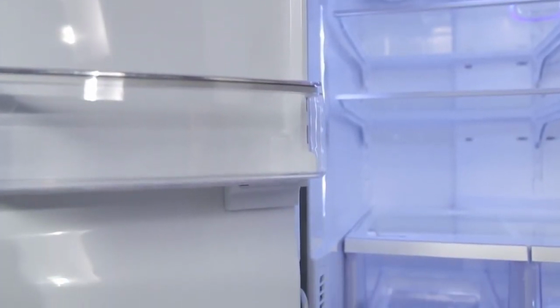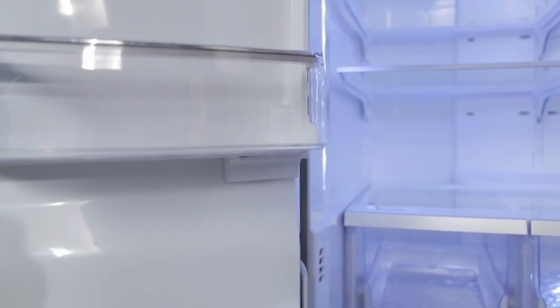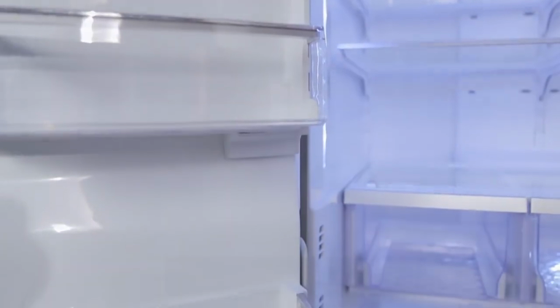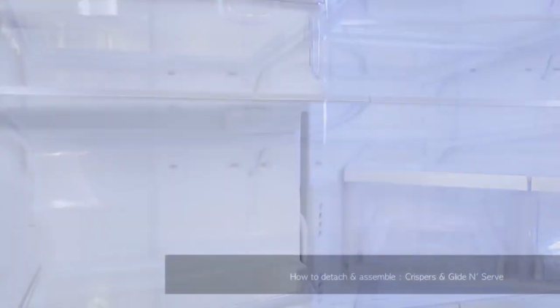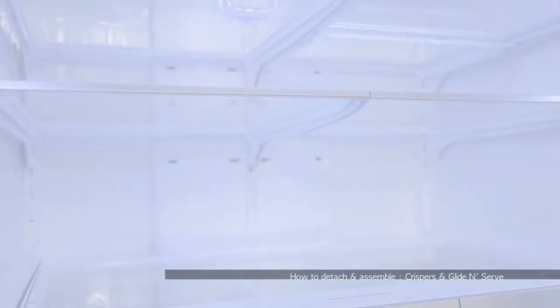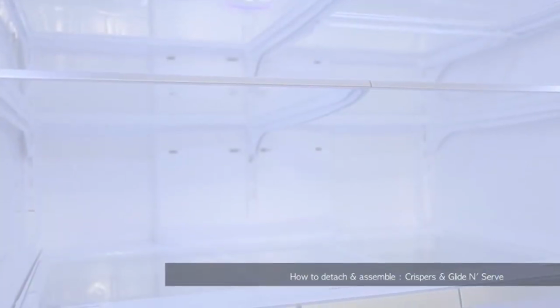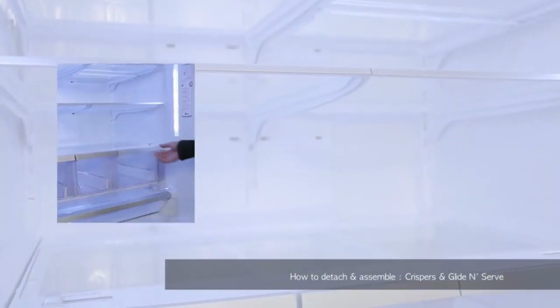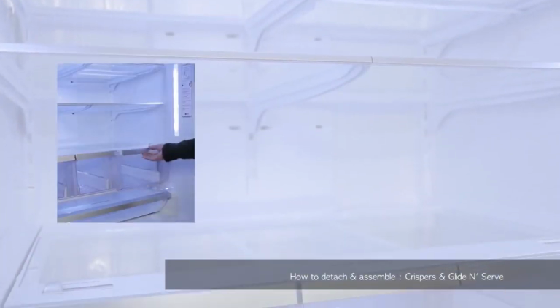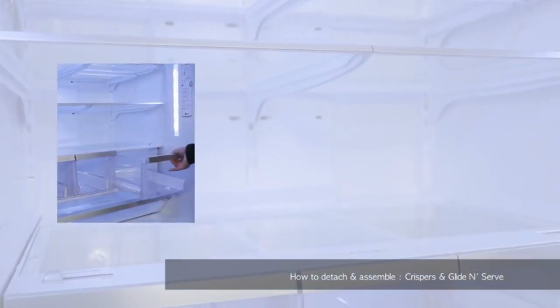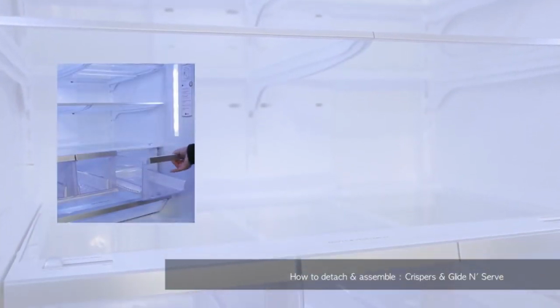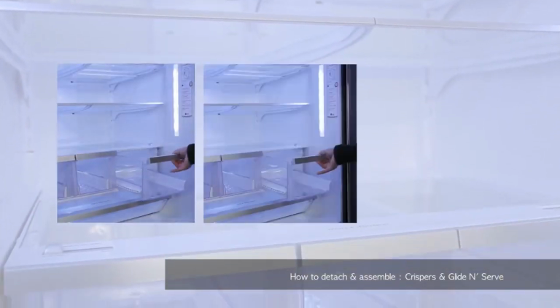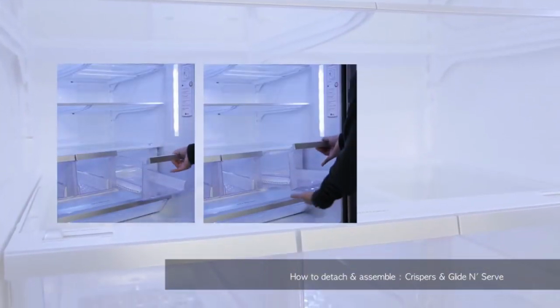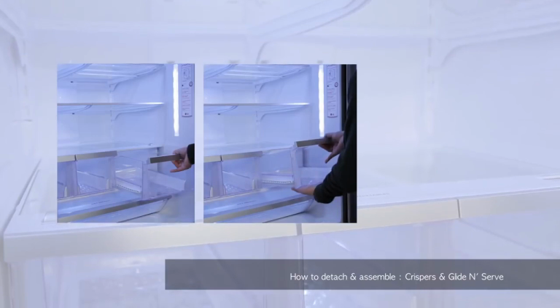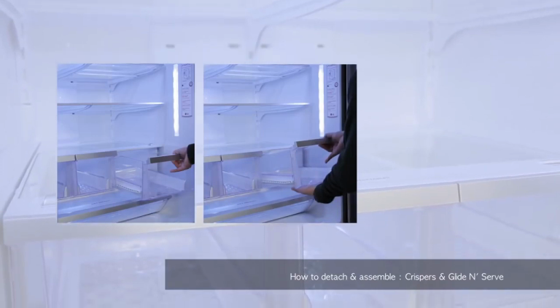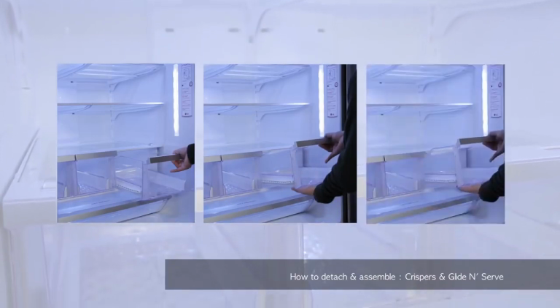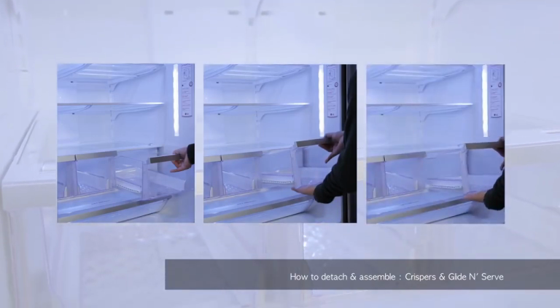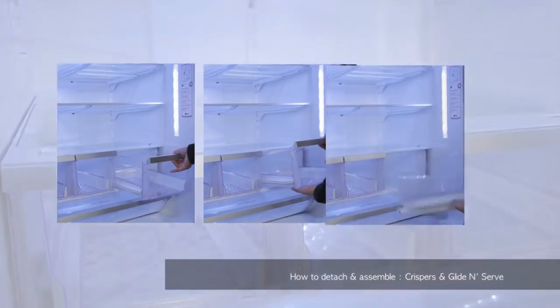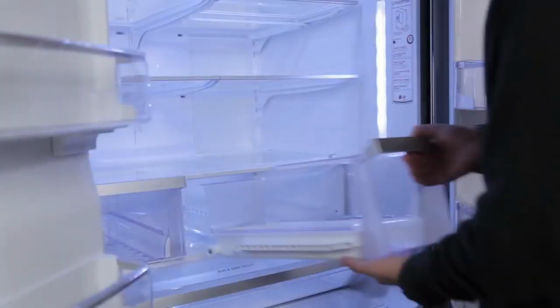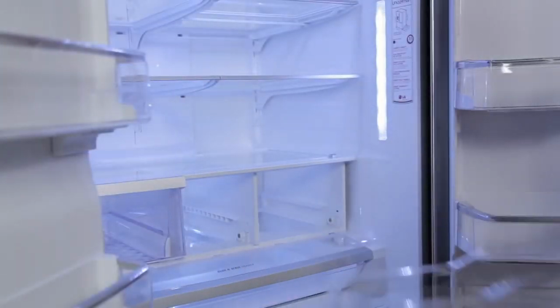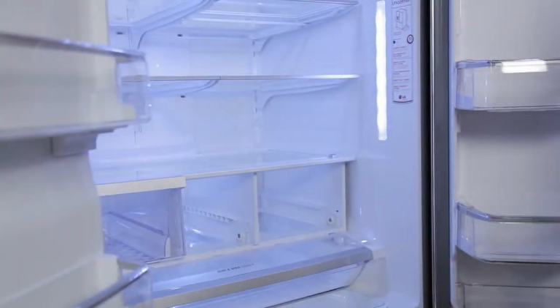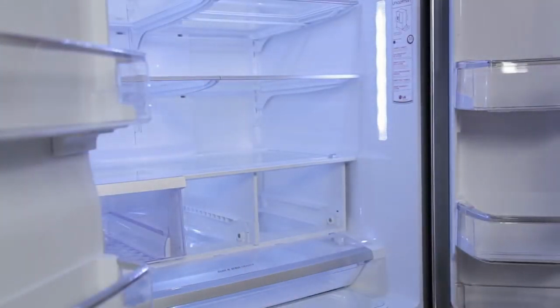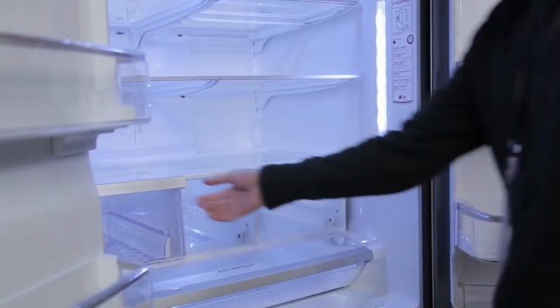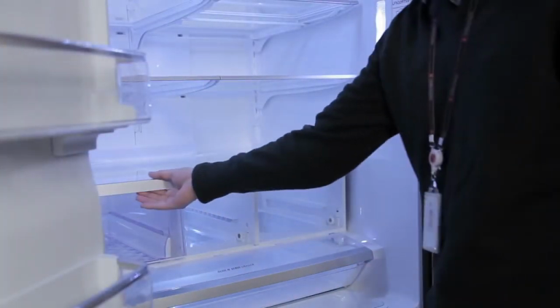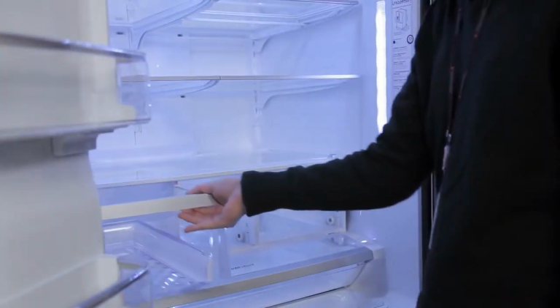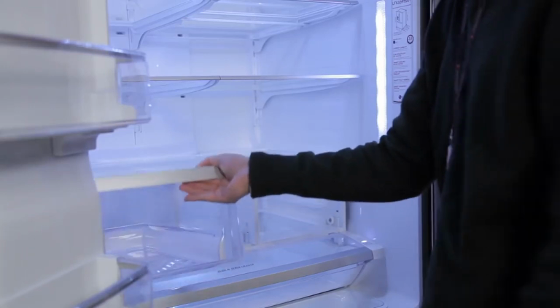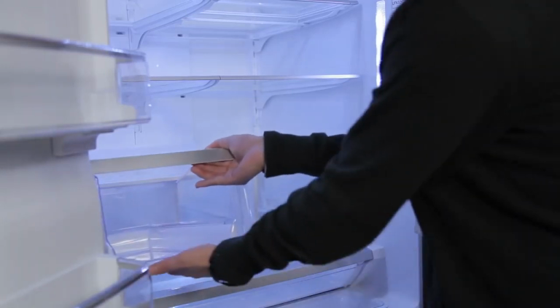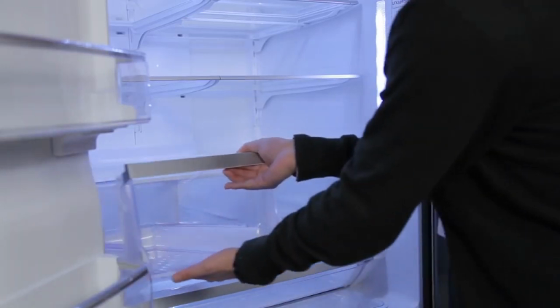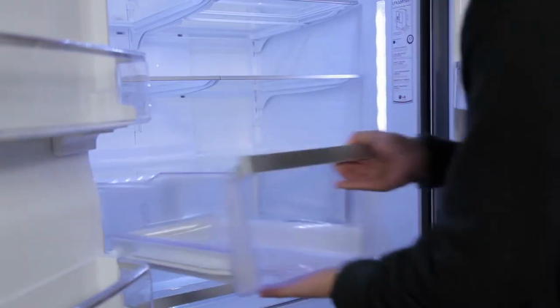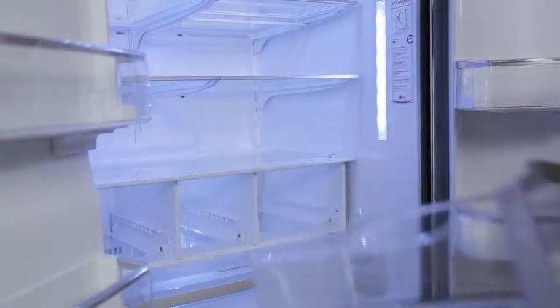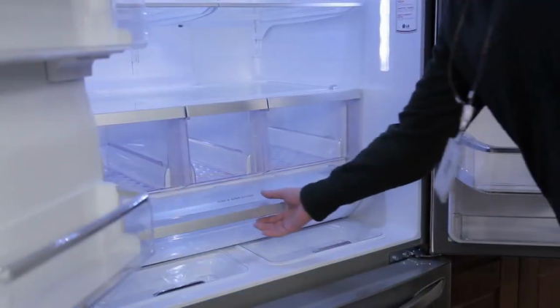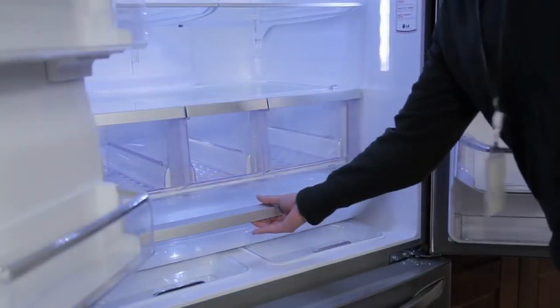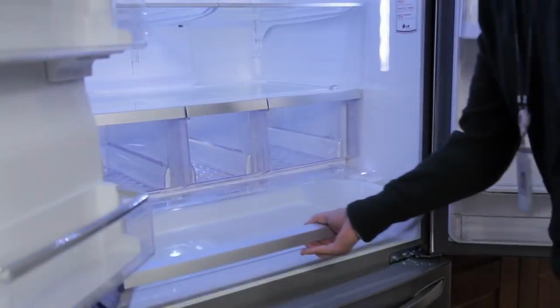To detach and remove the crispers, pull out the crisper to full extension, lift the front up and pull straight out. You can do the same with the Glide and Serve.